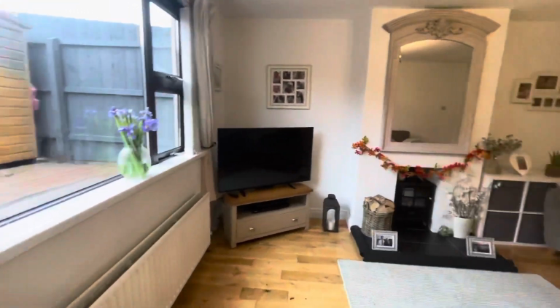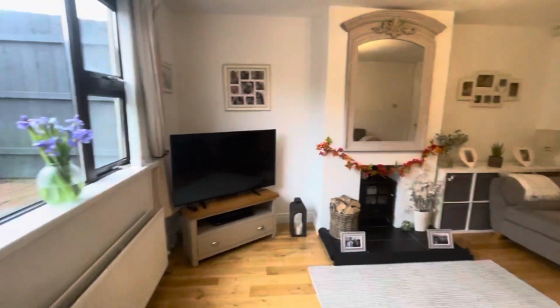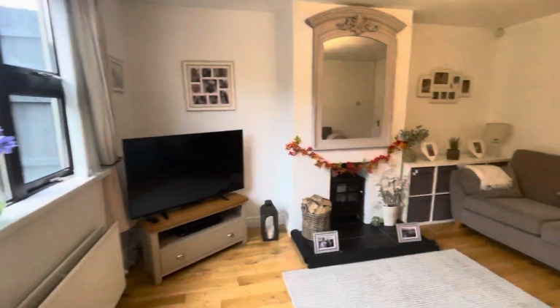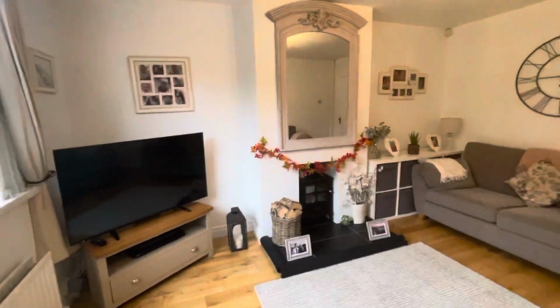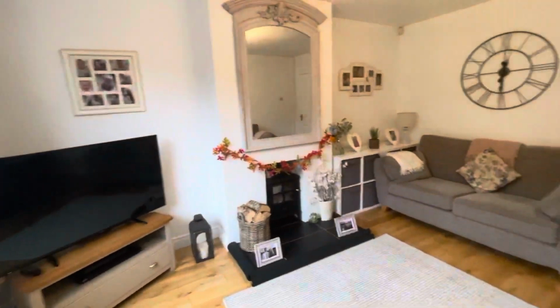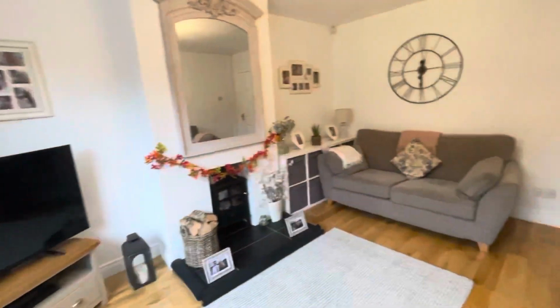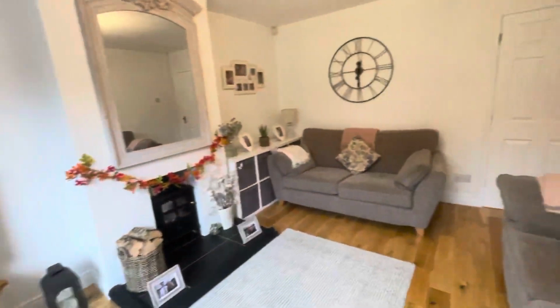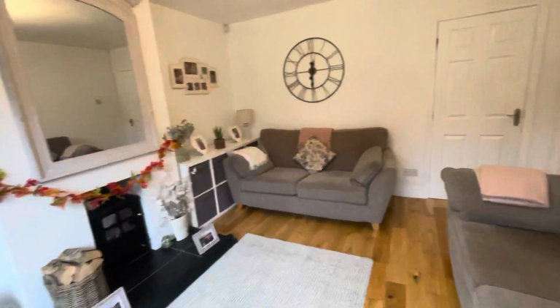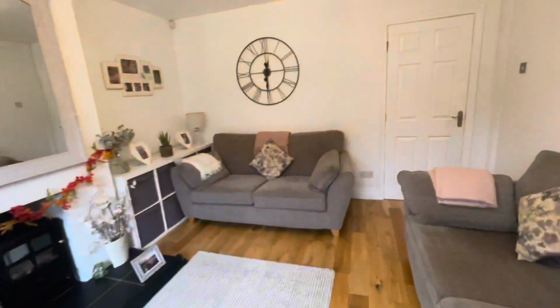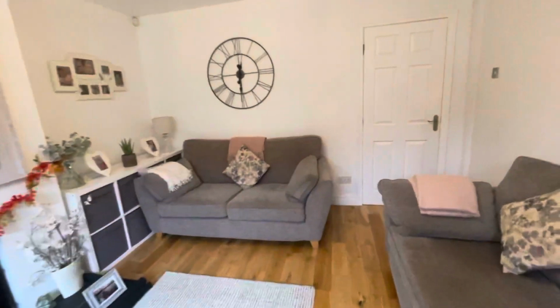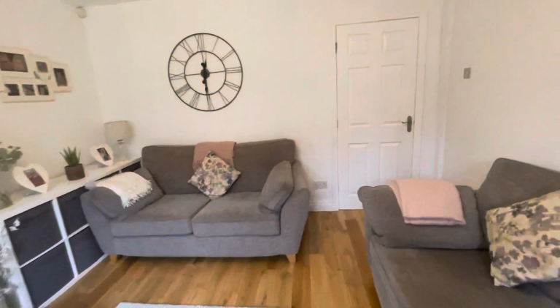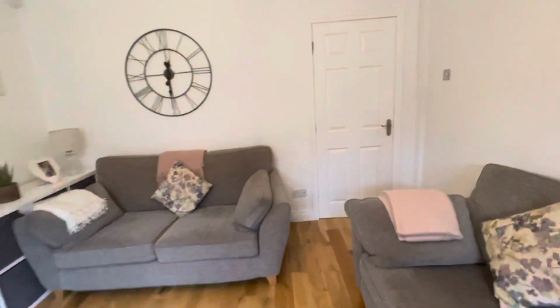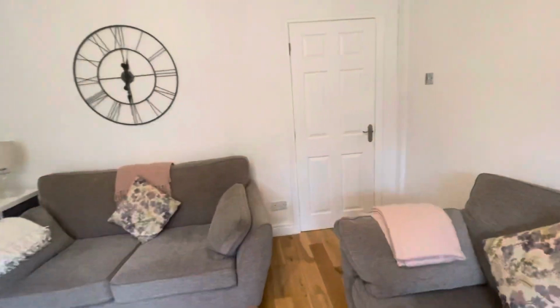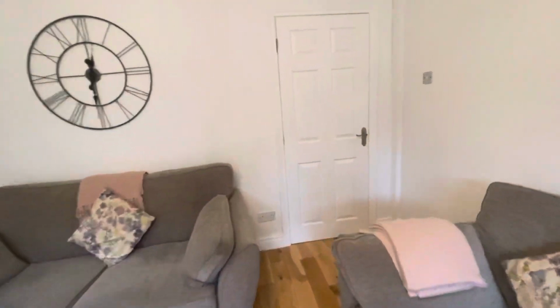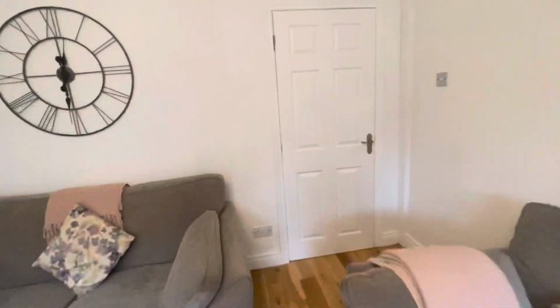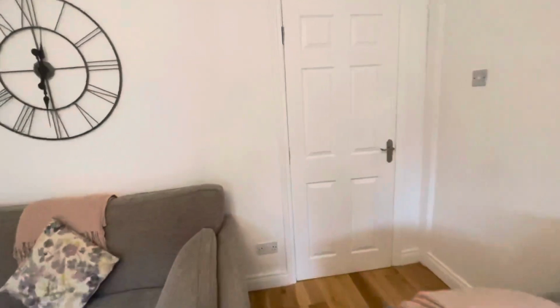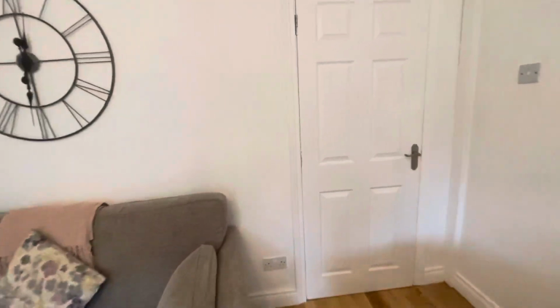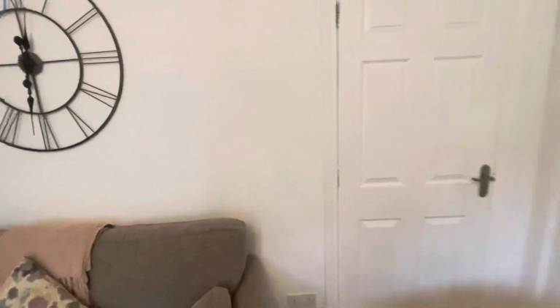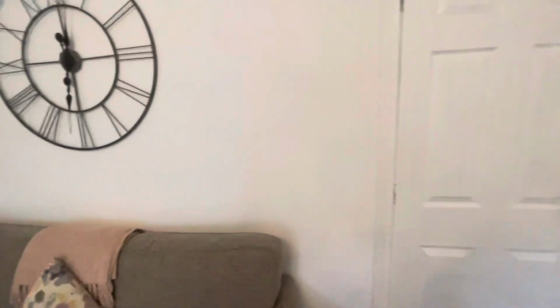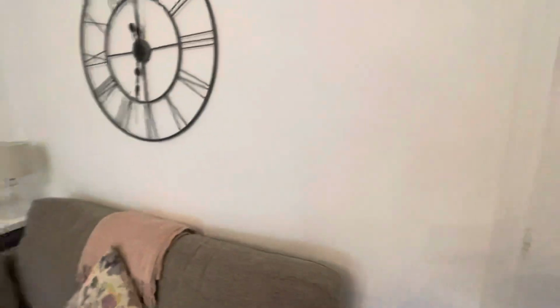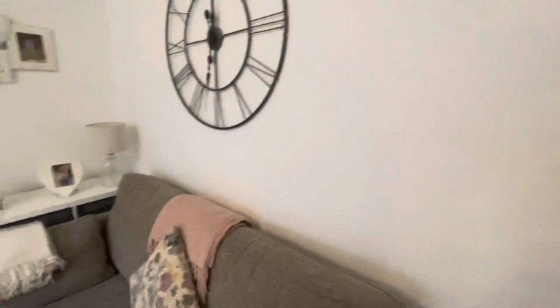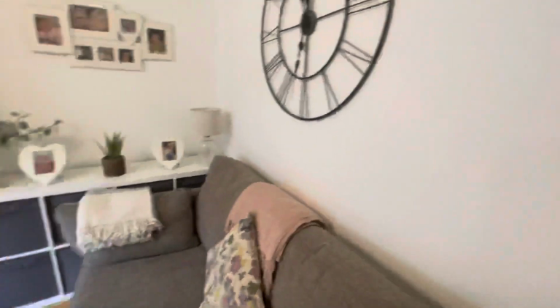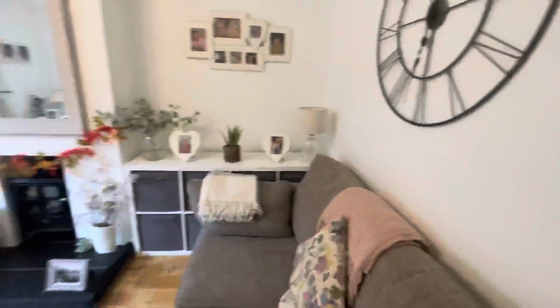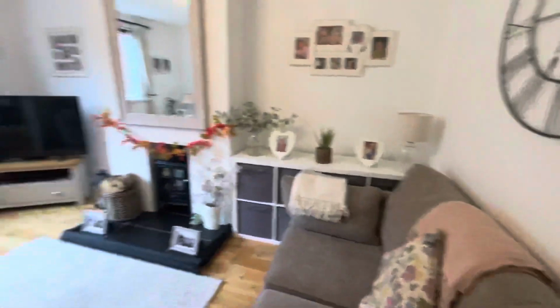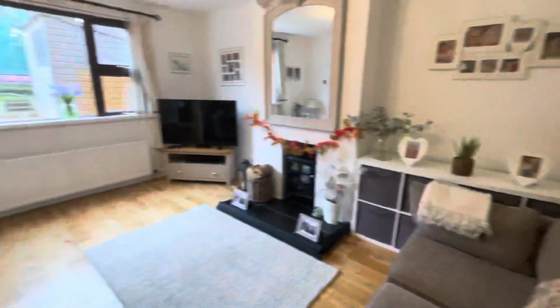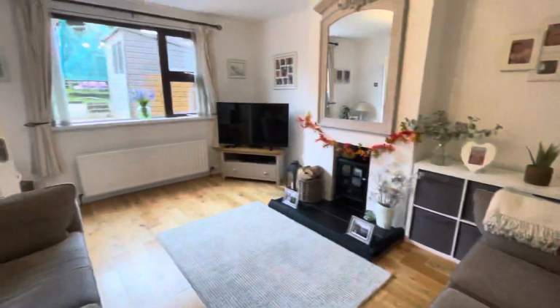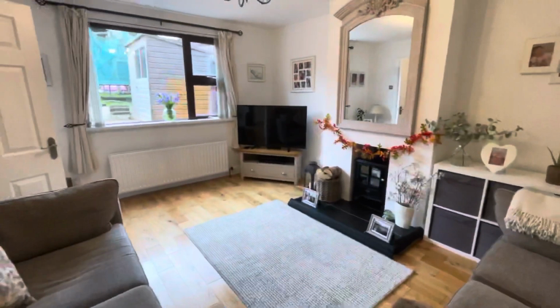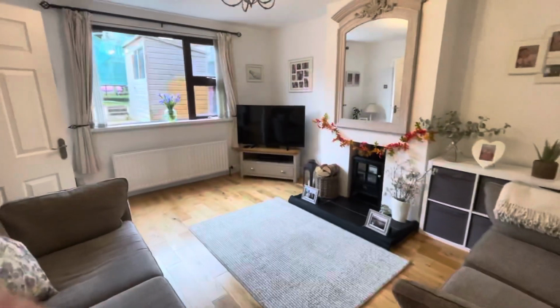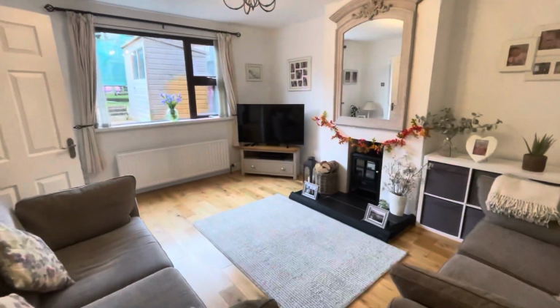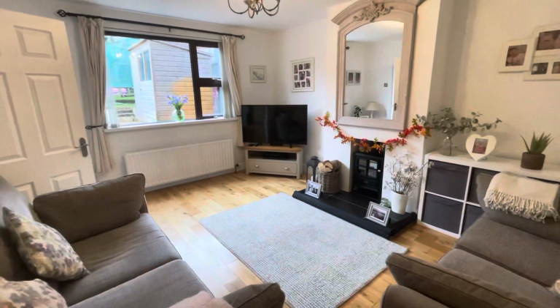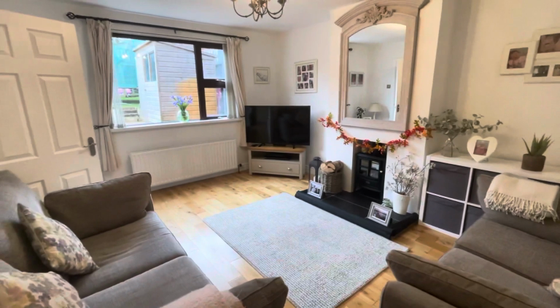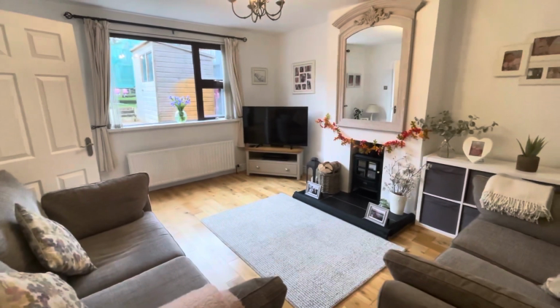Completing the downstairs, you've got a lovely living room which is very well proportioned.